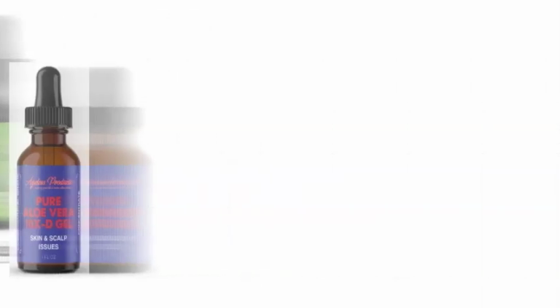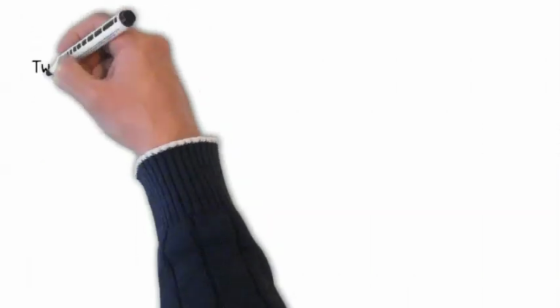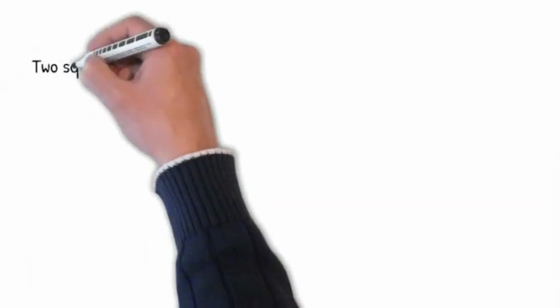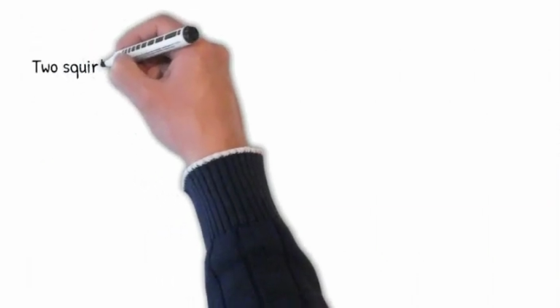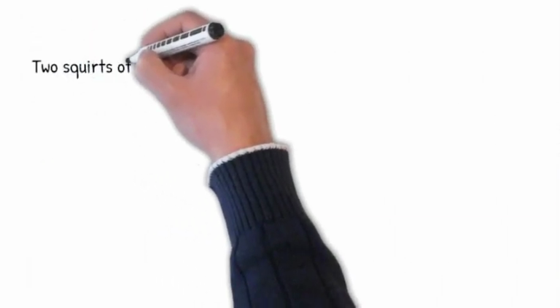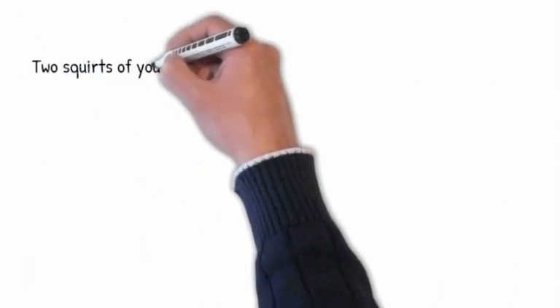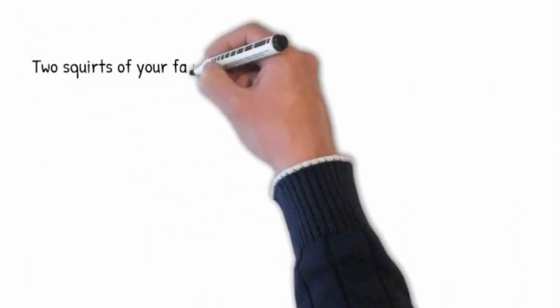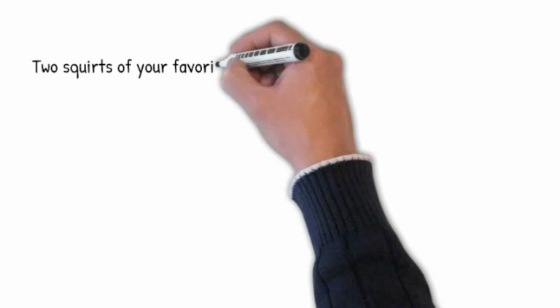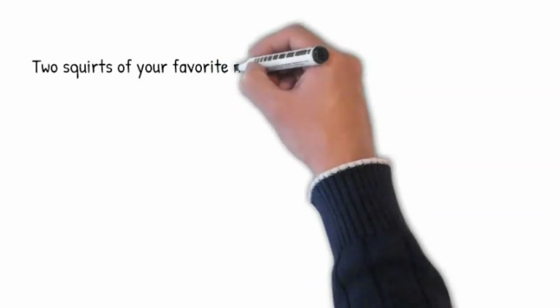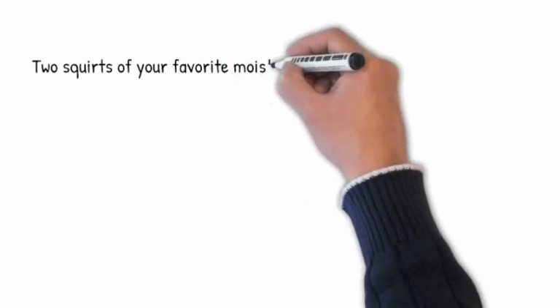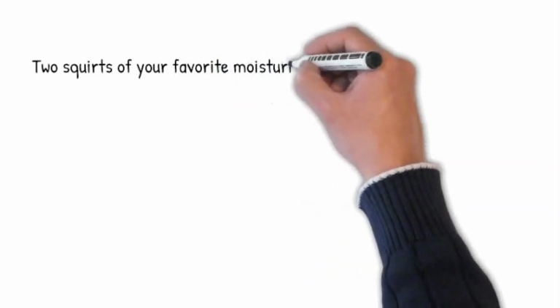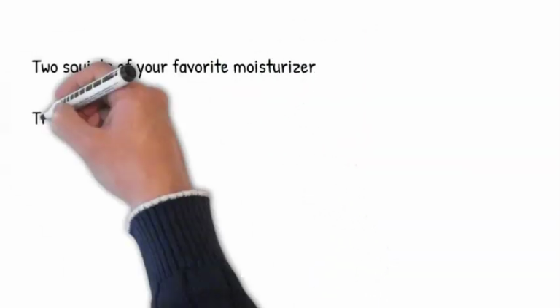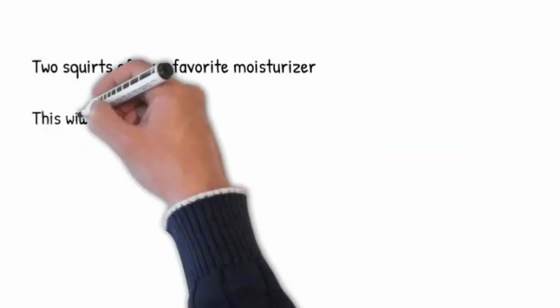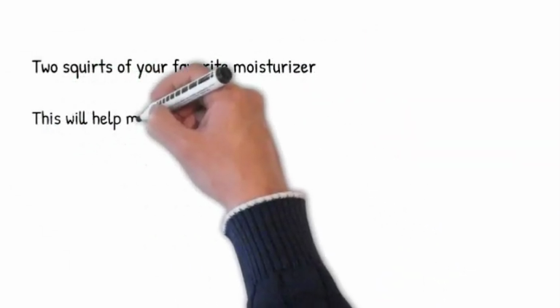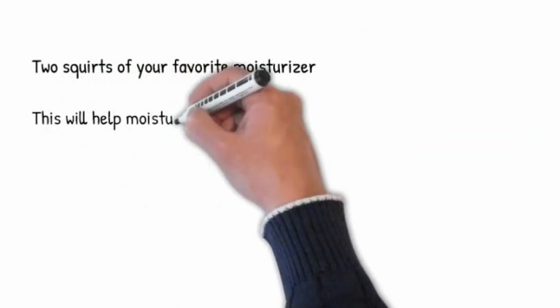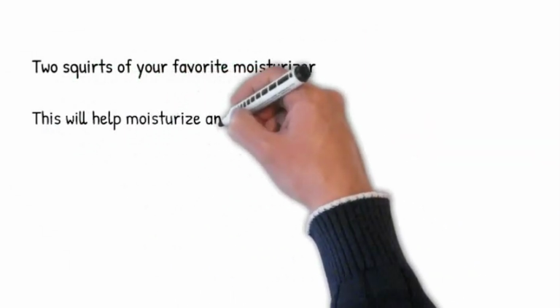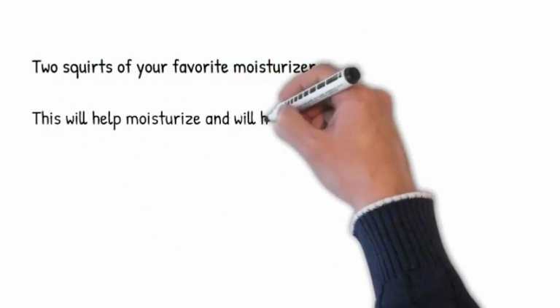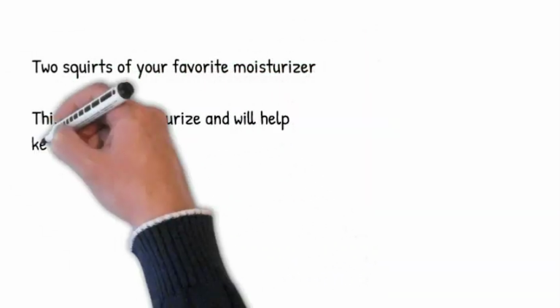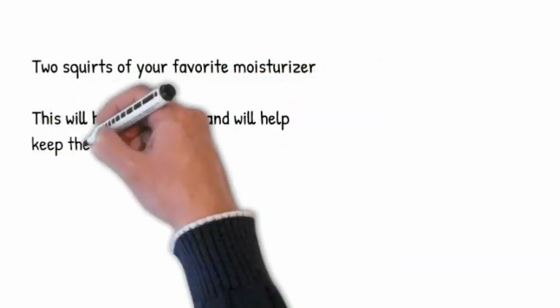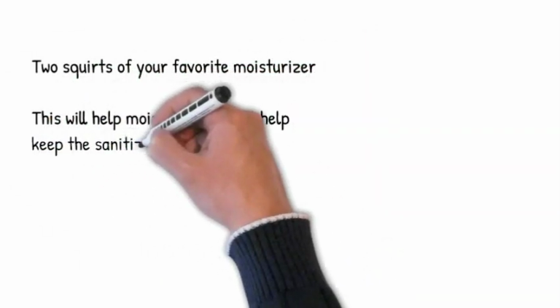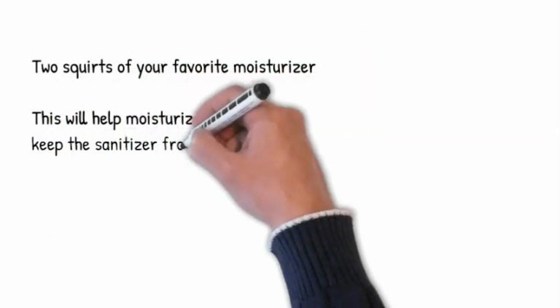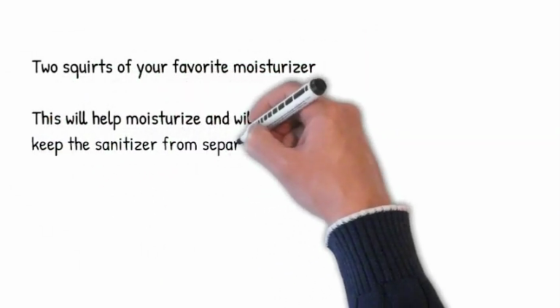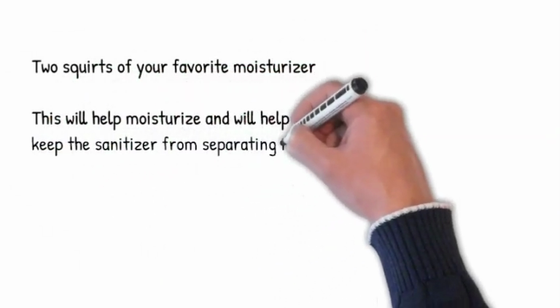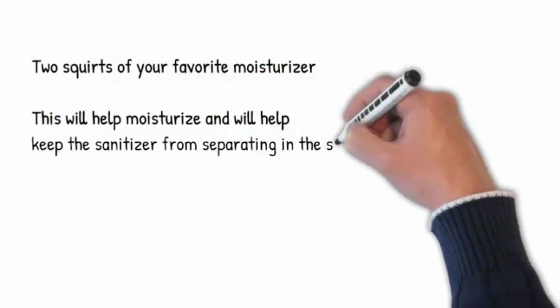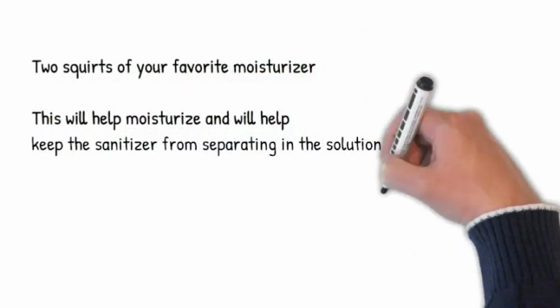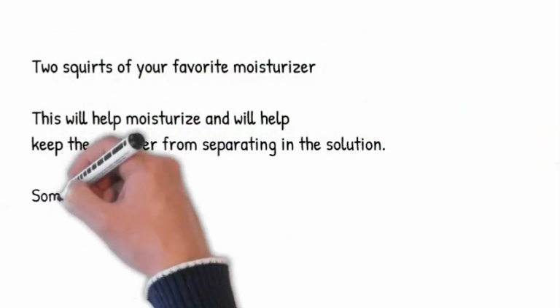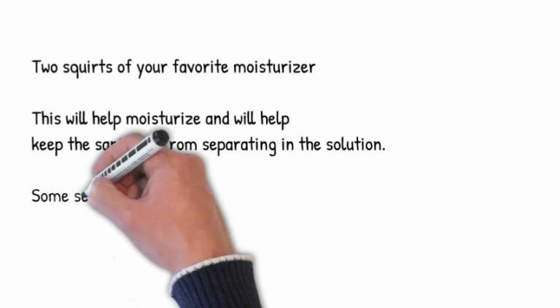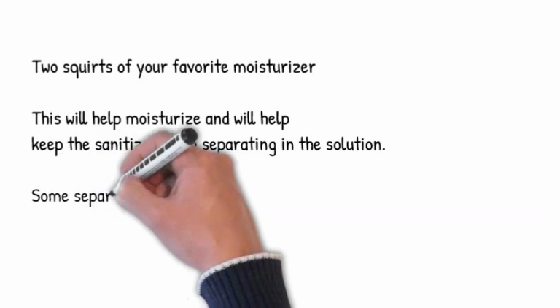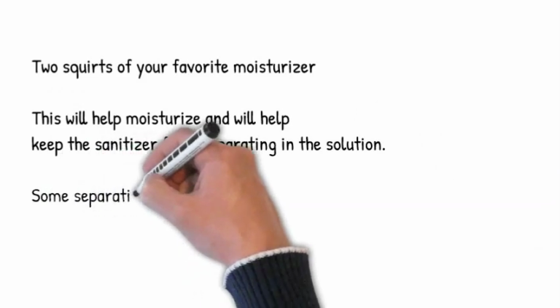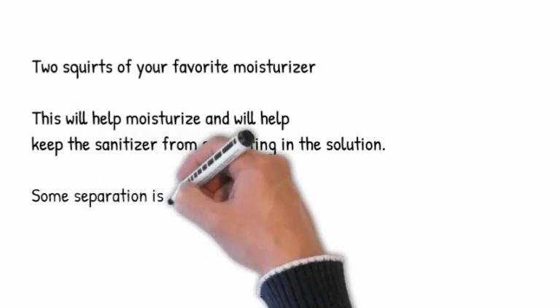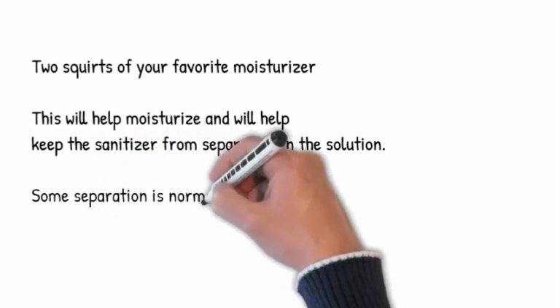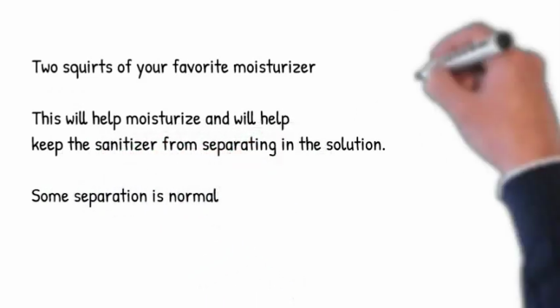Next, add 2 squirts of your favorite moisturizer. This helps moisturize and will help keep the sanitizer from separating, though some separation is normal.